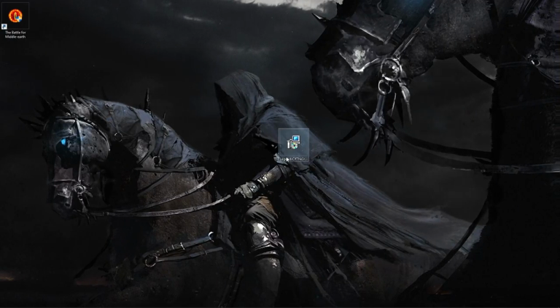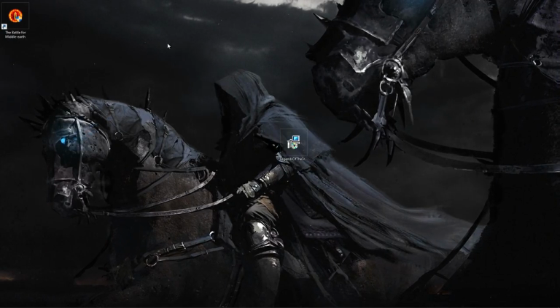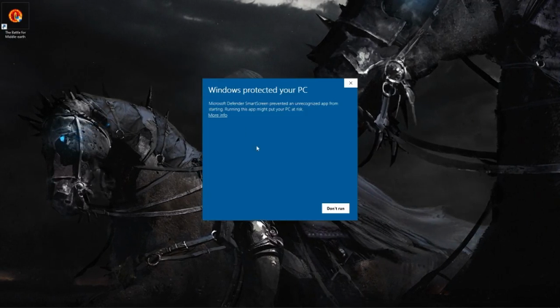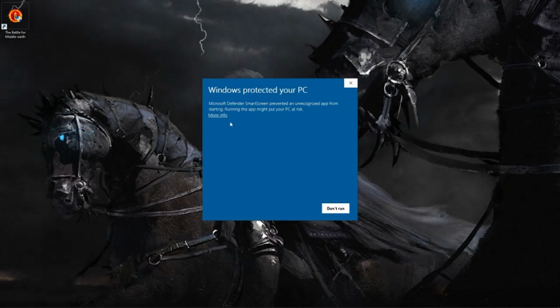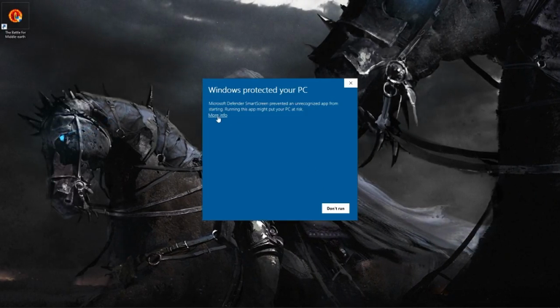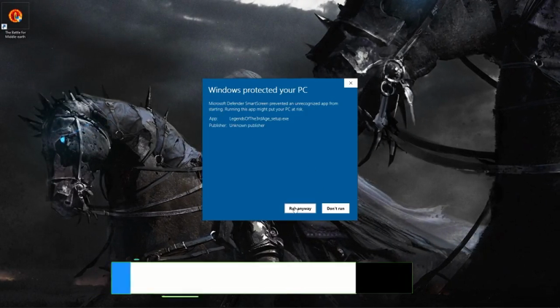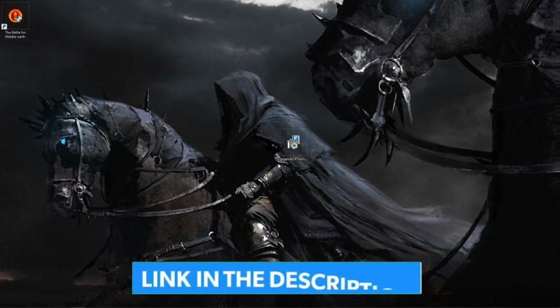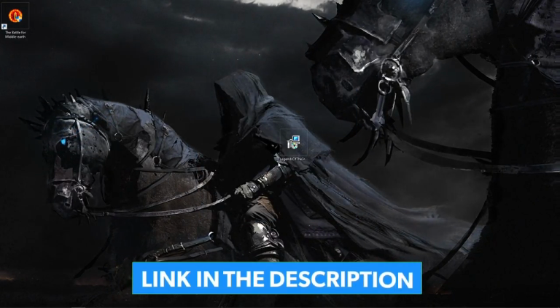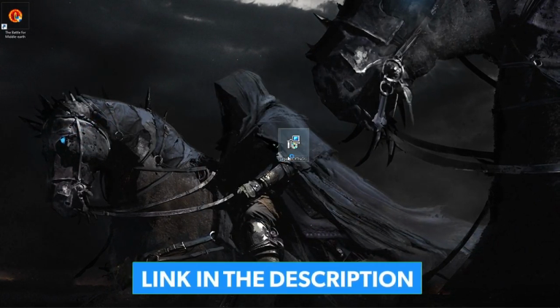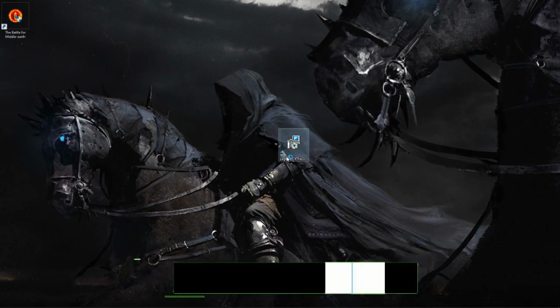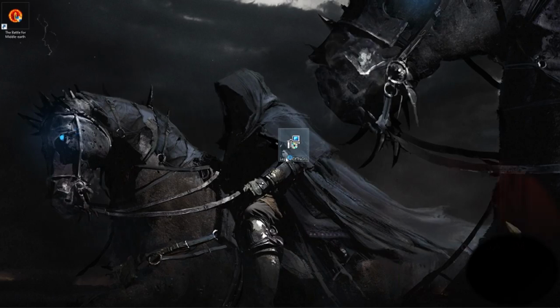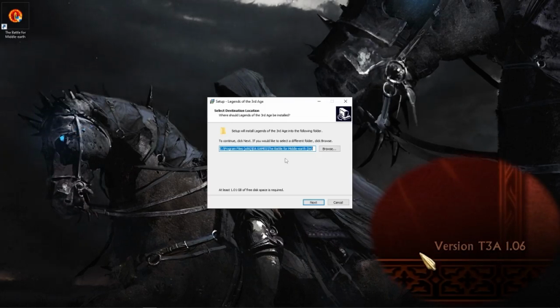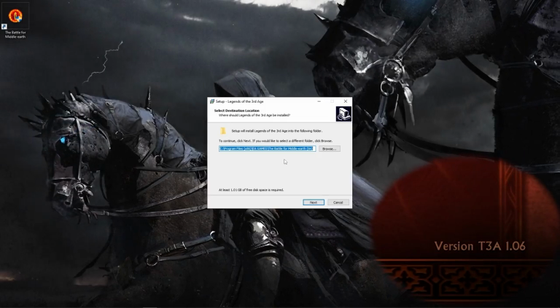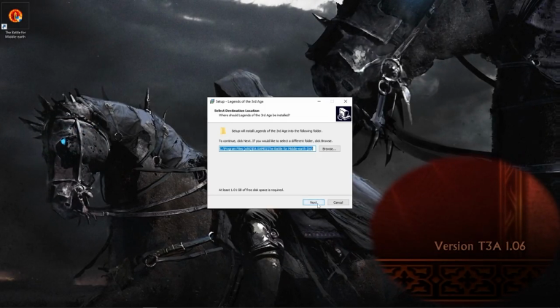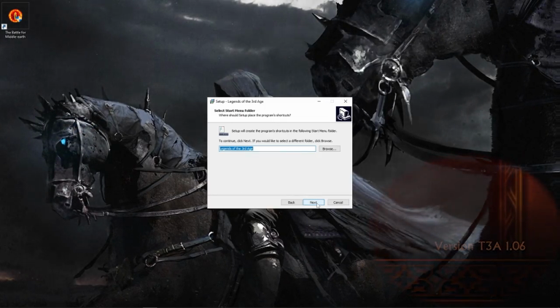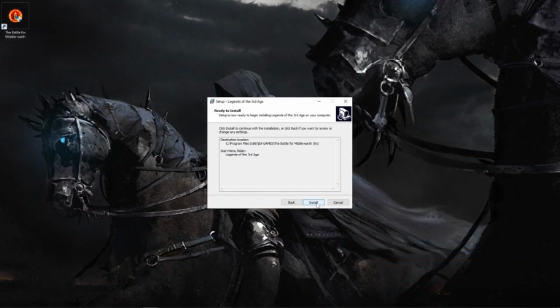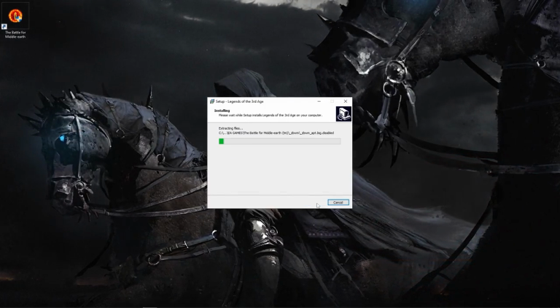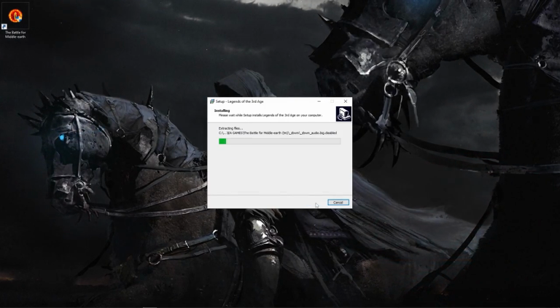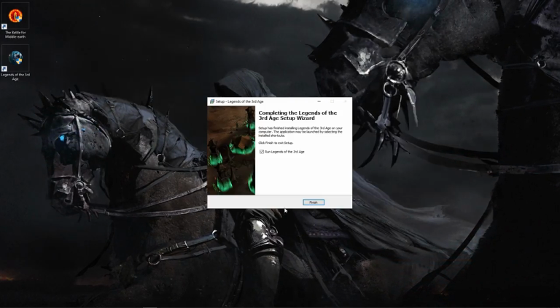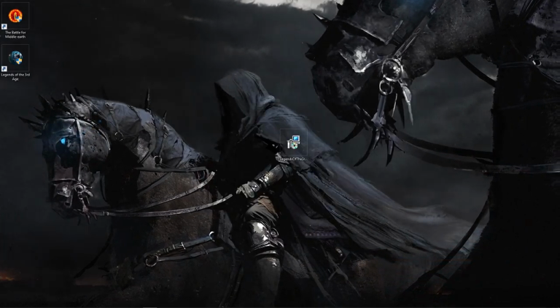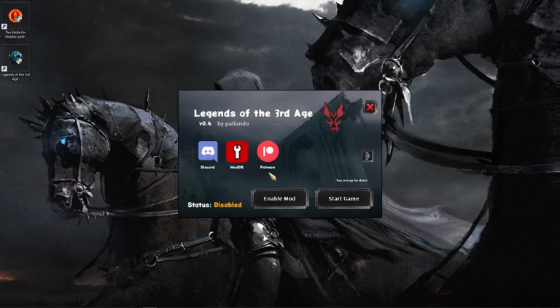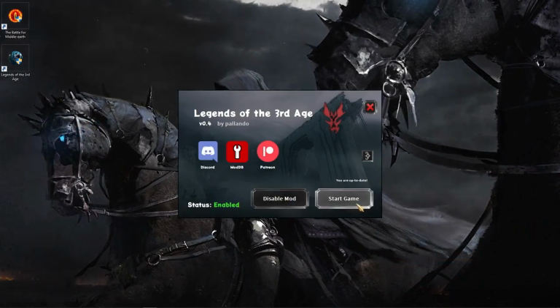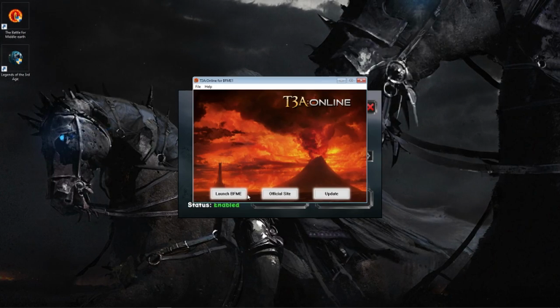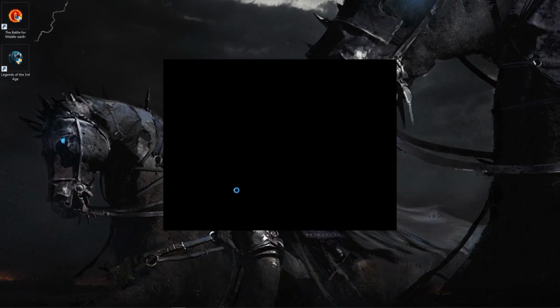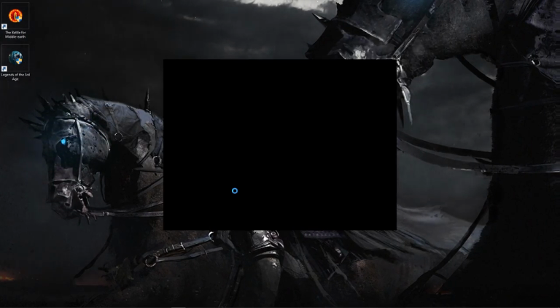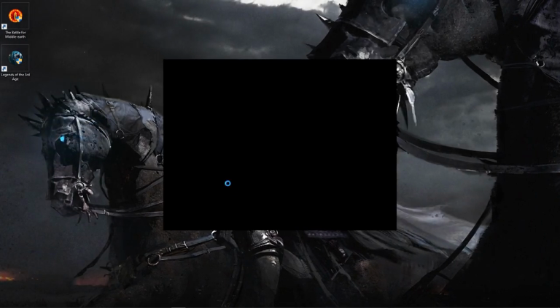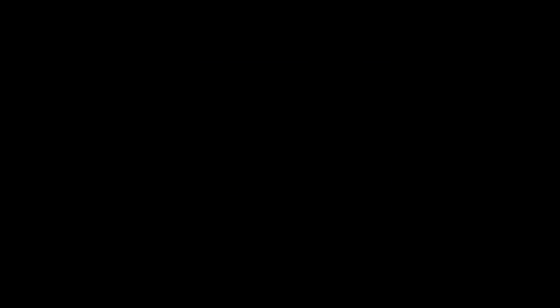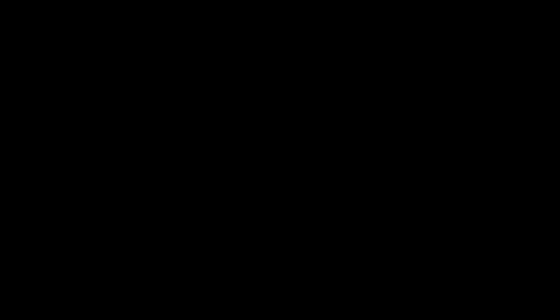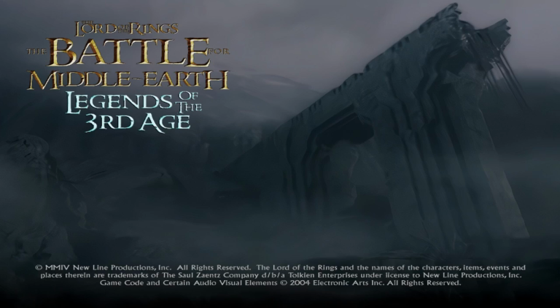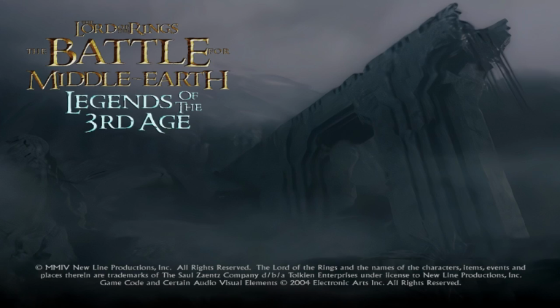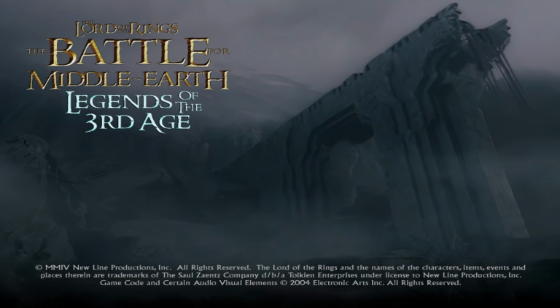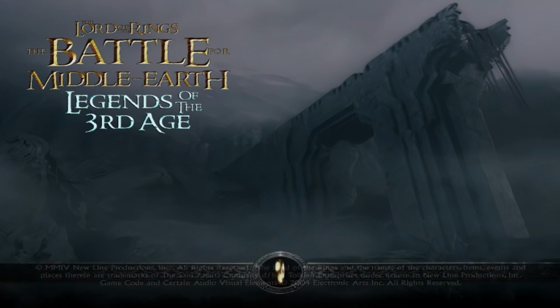To get that mod, simply click on the link in the description and download the file. Make sure that your Battle for Middle-earth 1 is on patch 1.06 and start the installation by double-clicking on the EXE file. Now you are already able to play it.